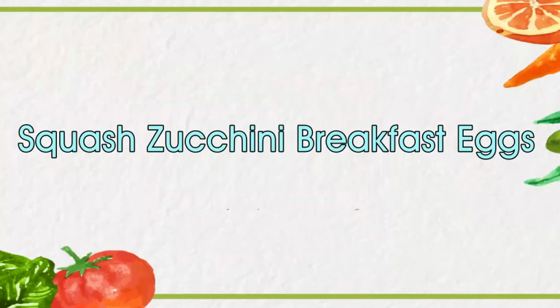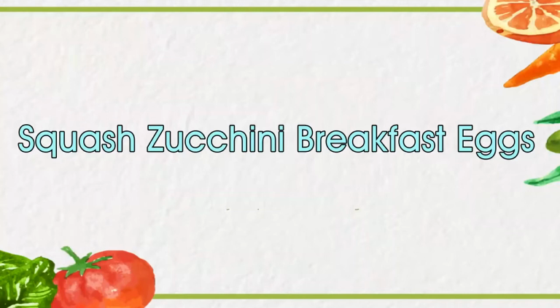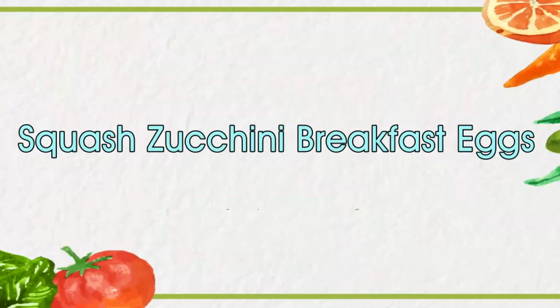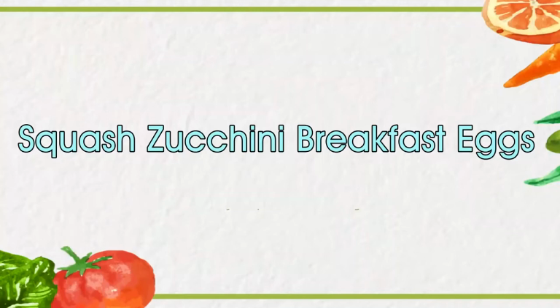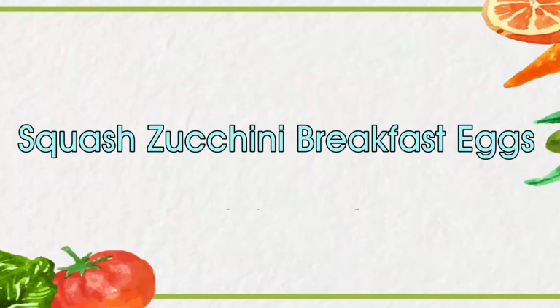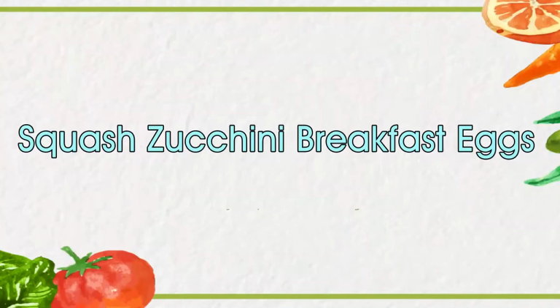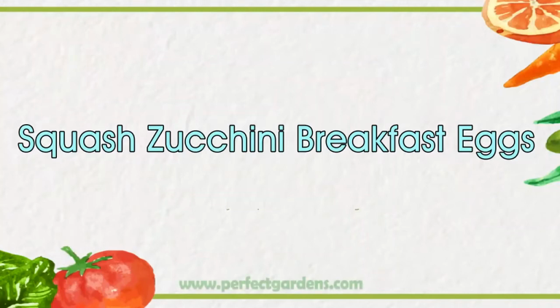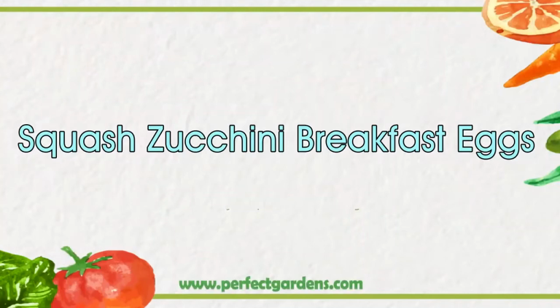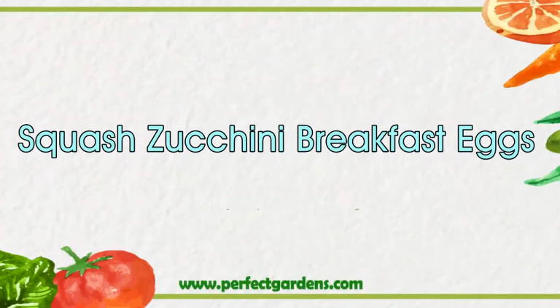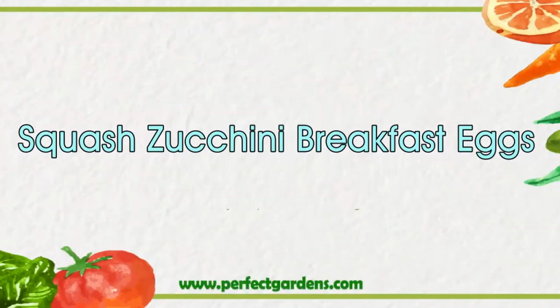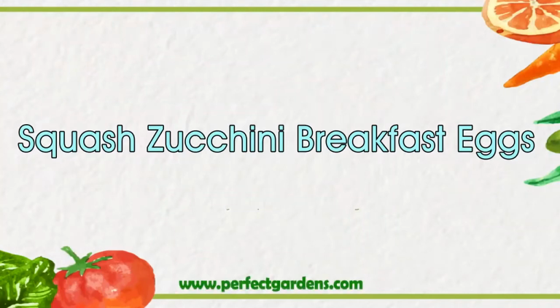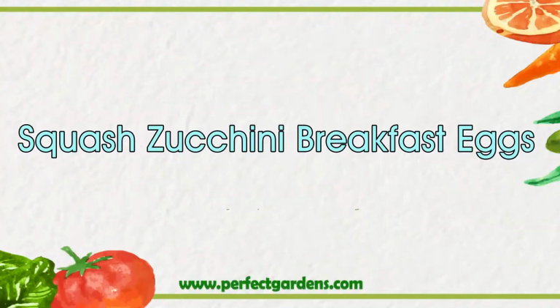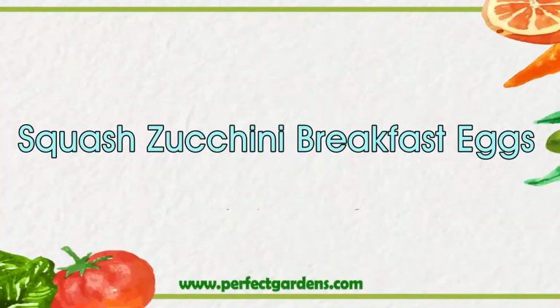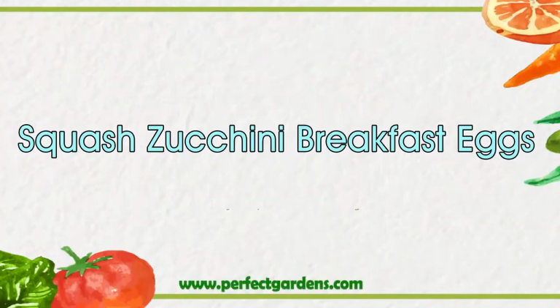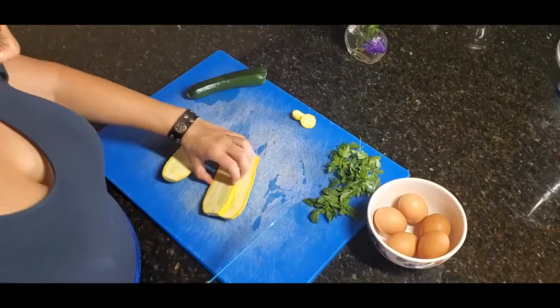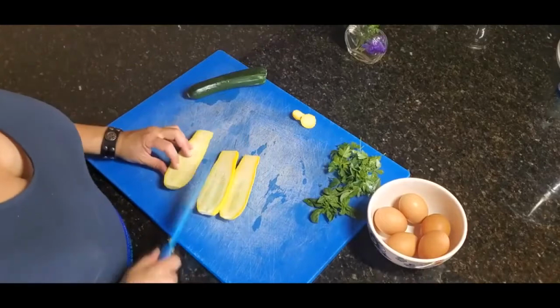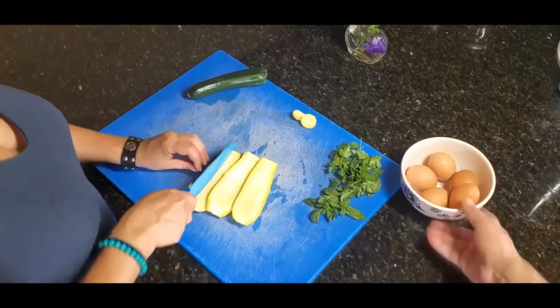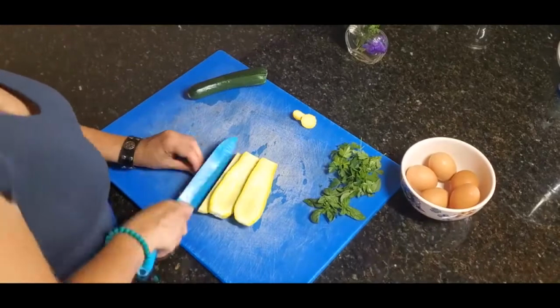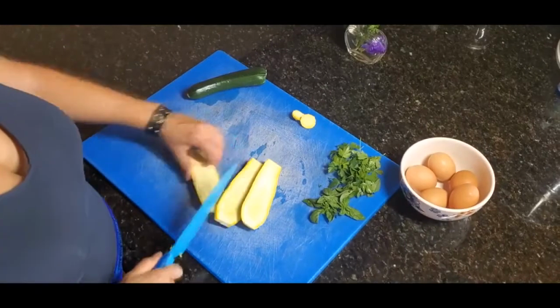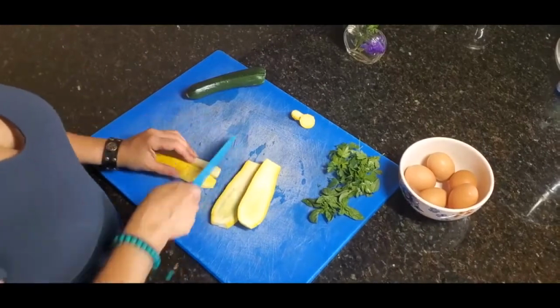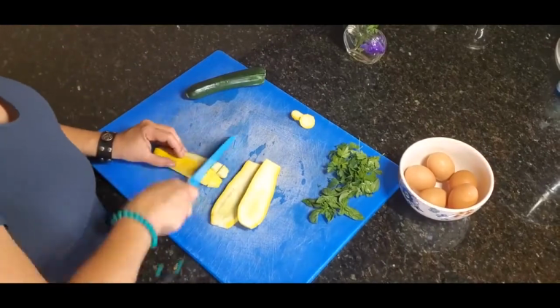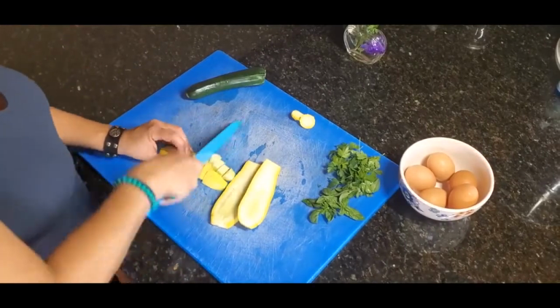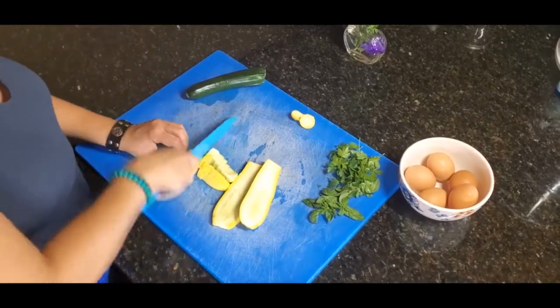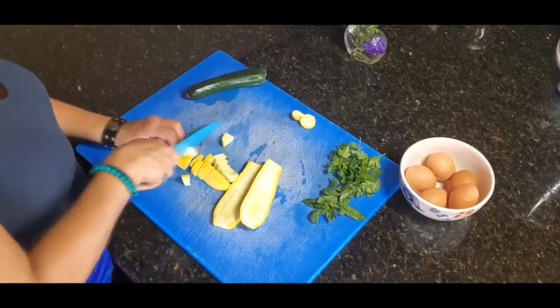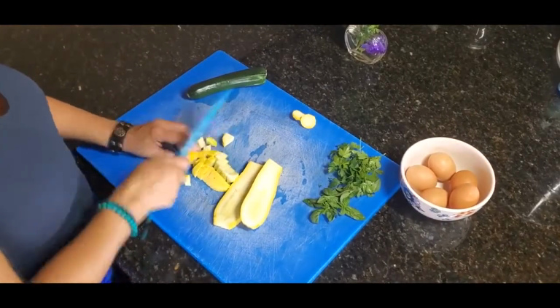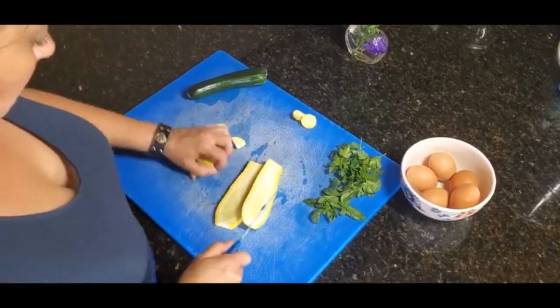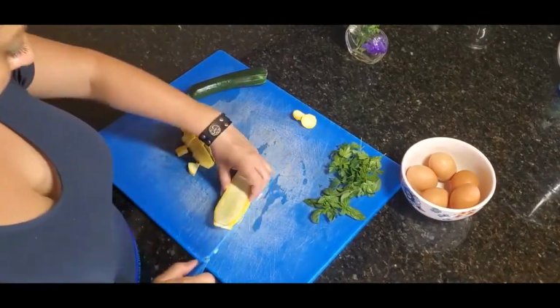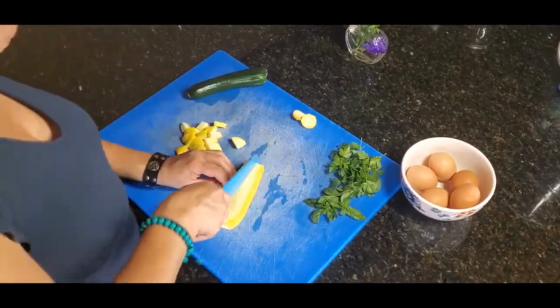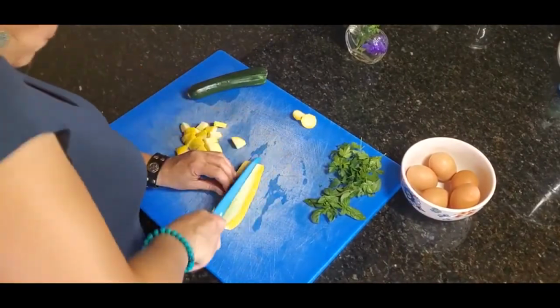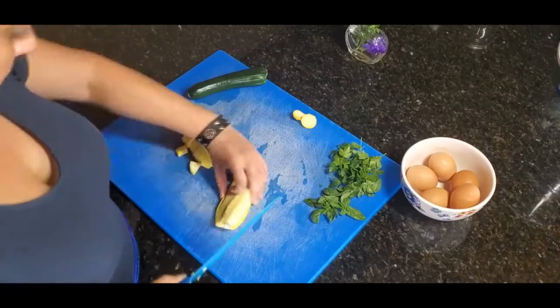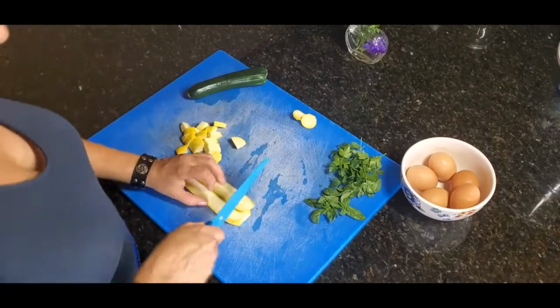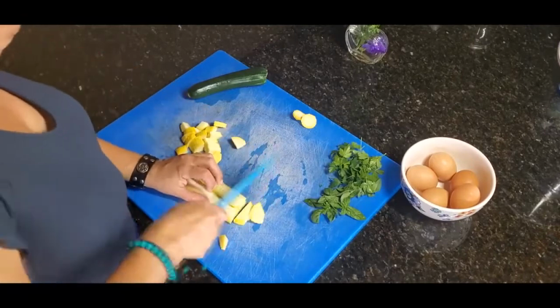Today we harvested some yellow and green squash from our garden. So excited! One of my favorite dishes I love to make is eggs with squash, and basically it's so easy.